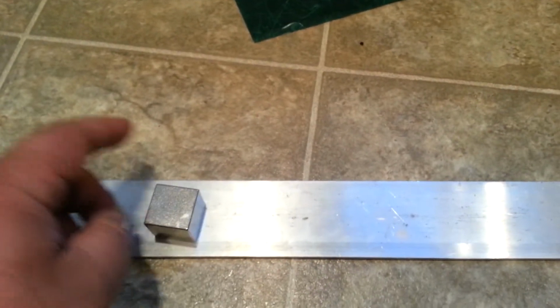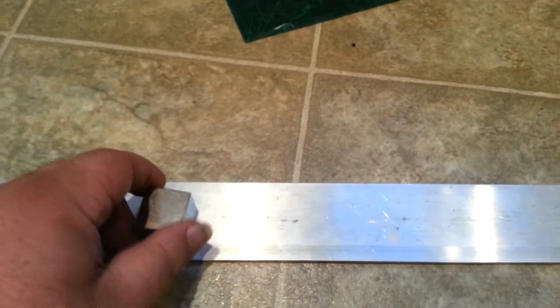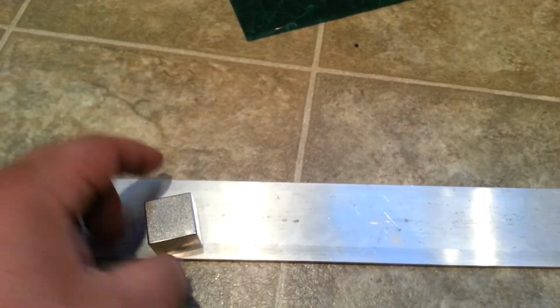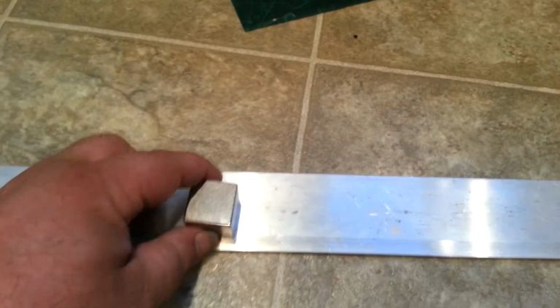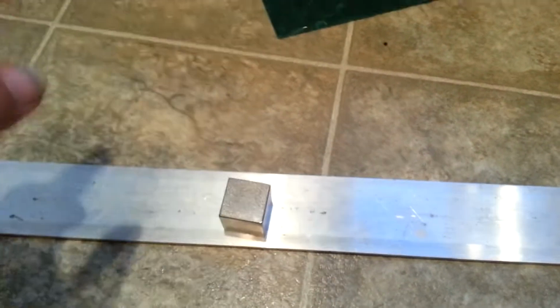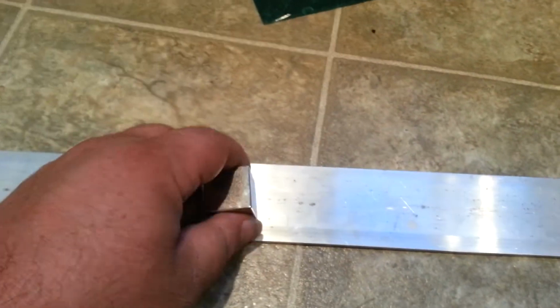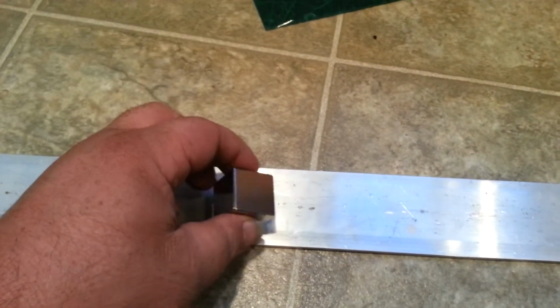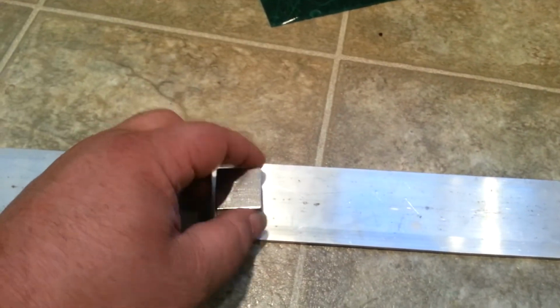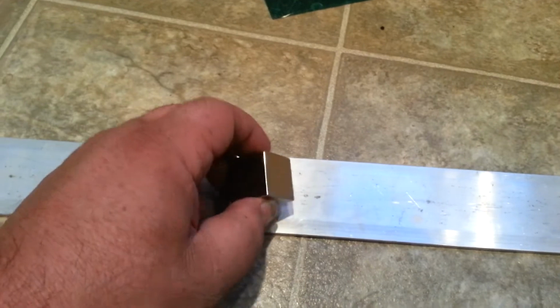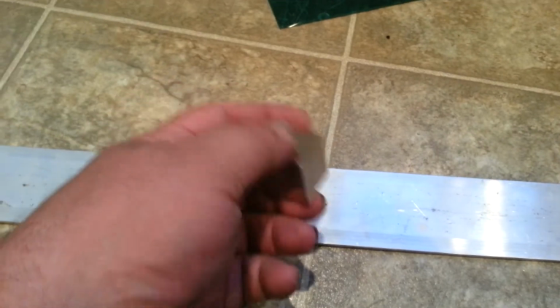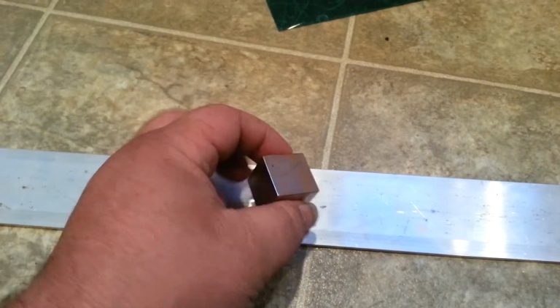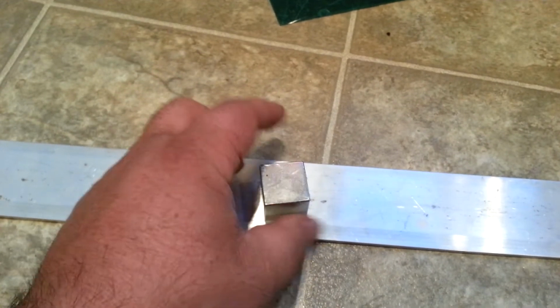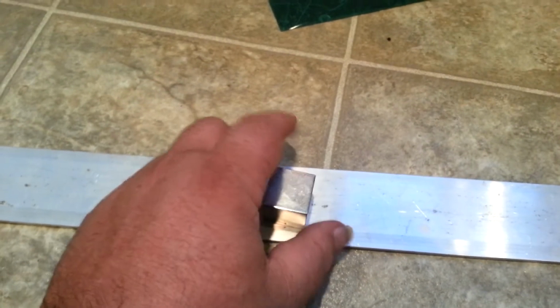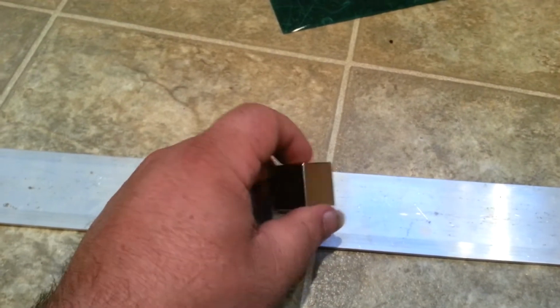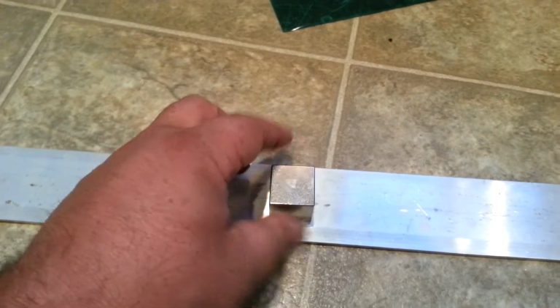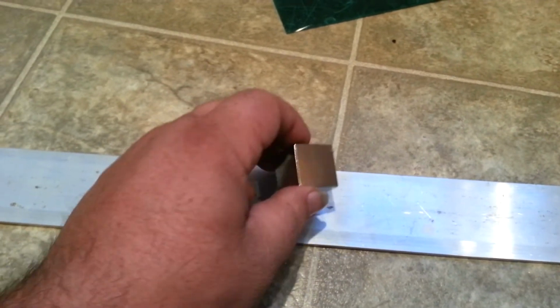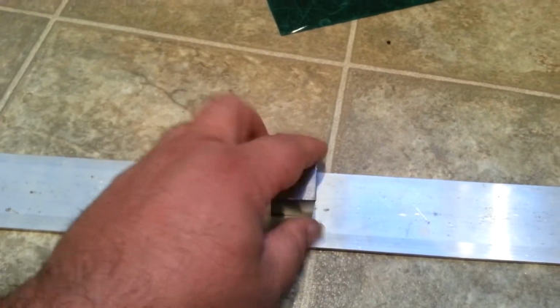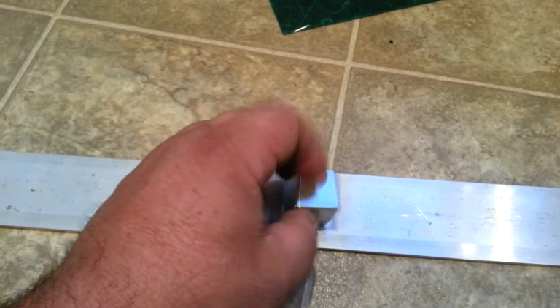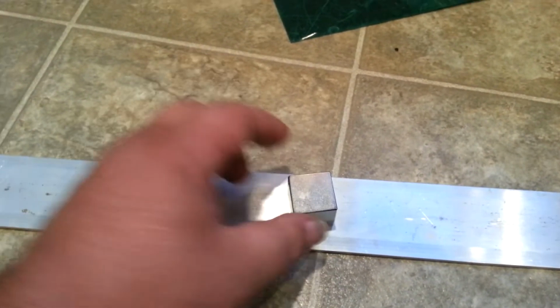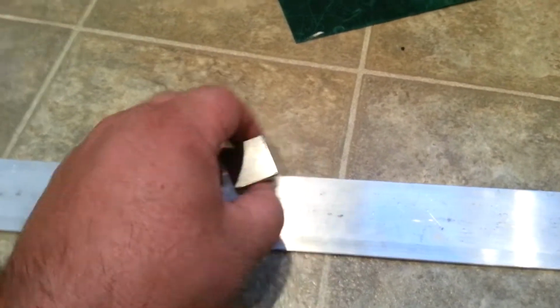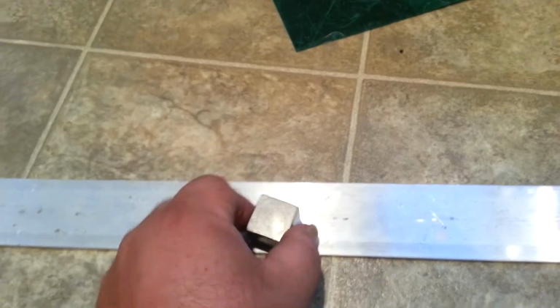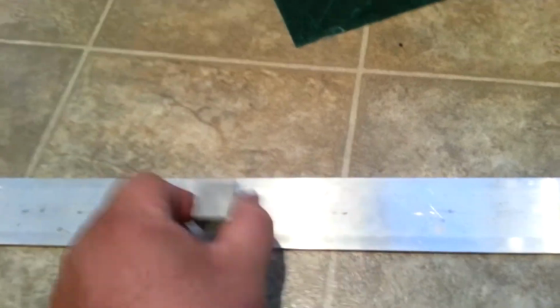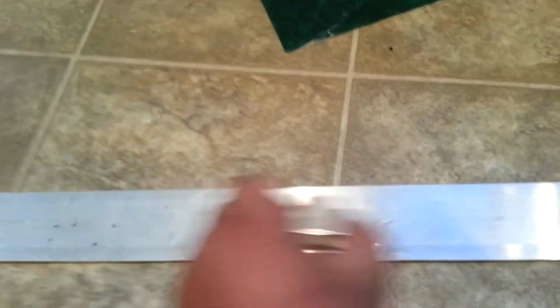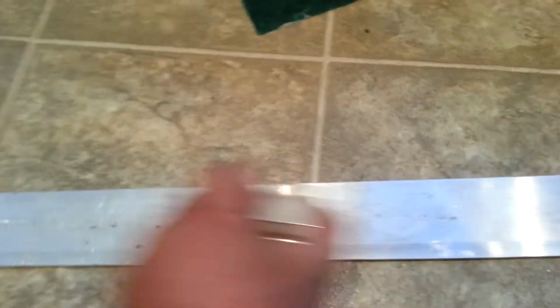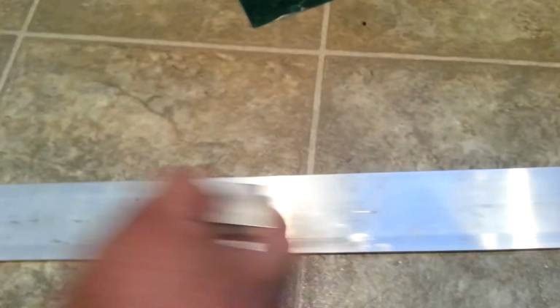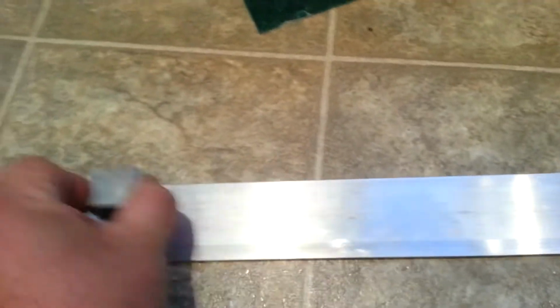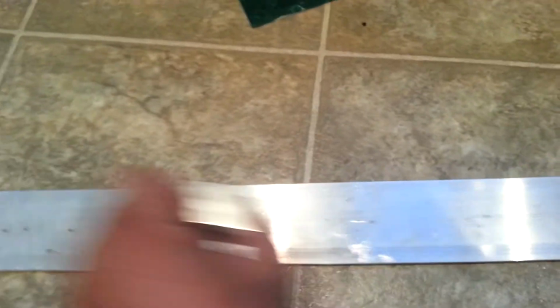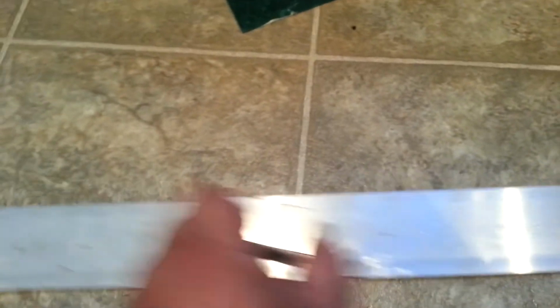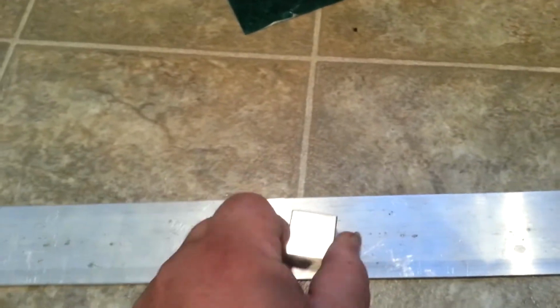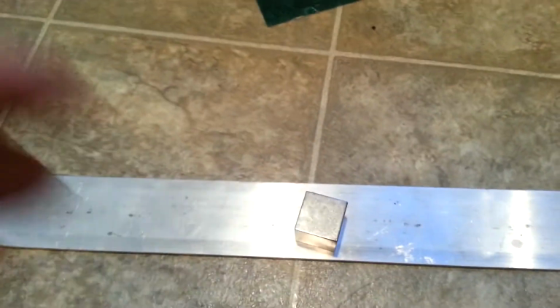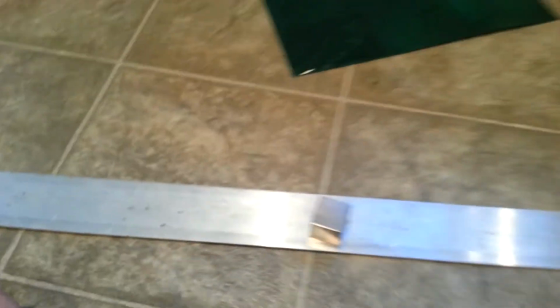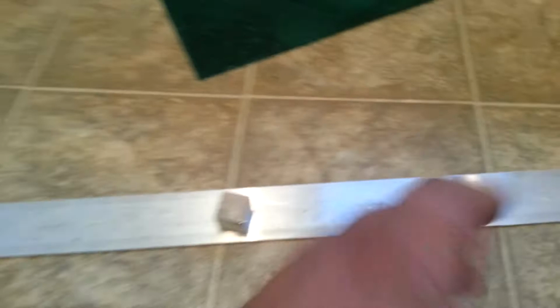I was thinking about this magnet. I have a DMM cube here — one end is north, one end is south. And I can use that close to drag on that.